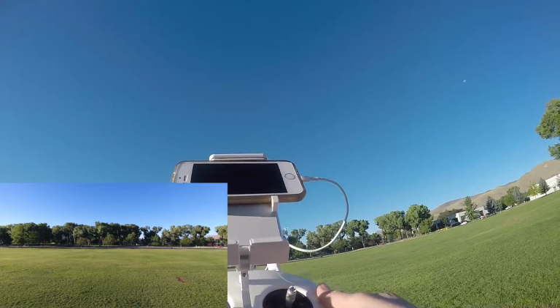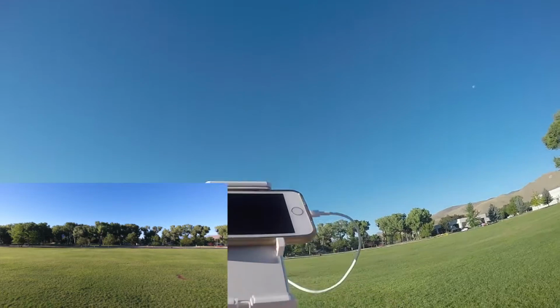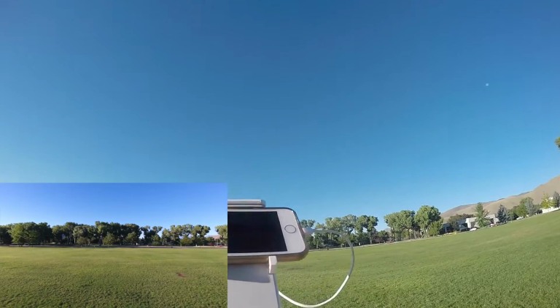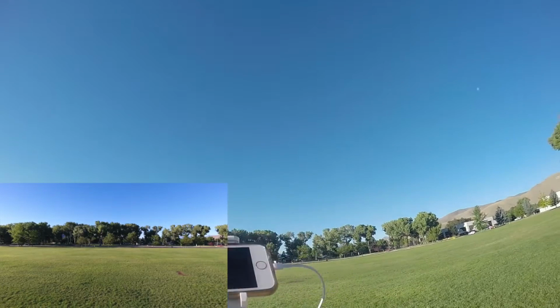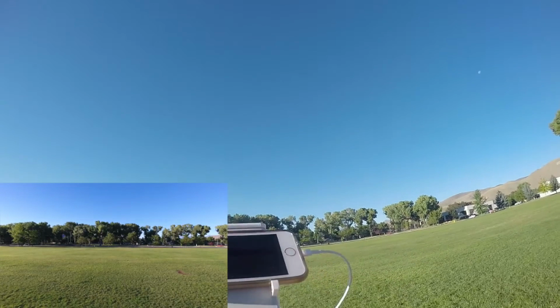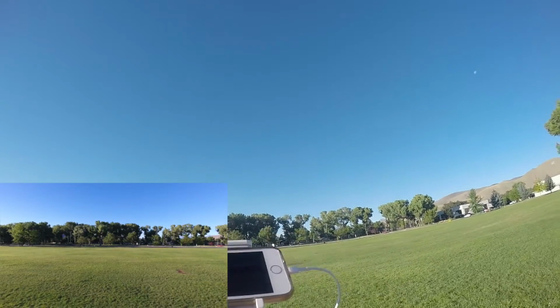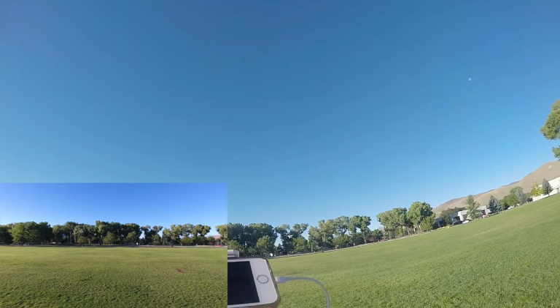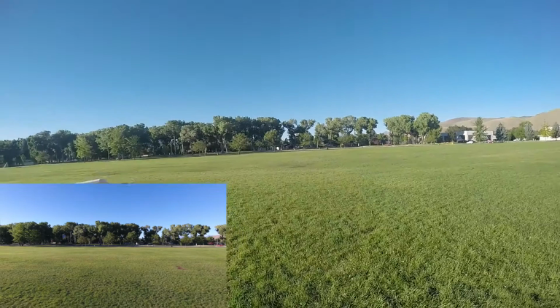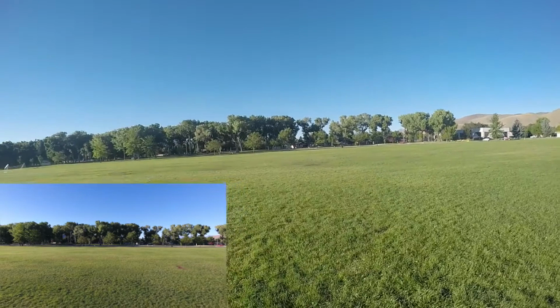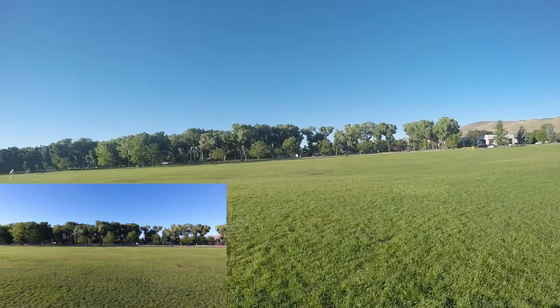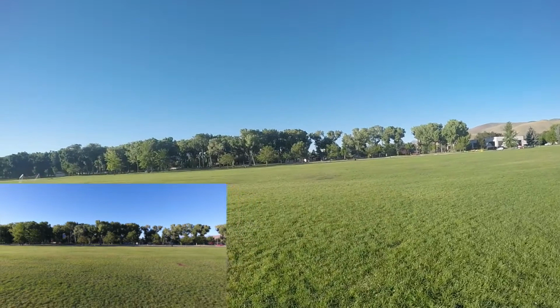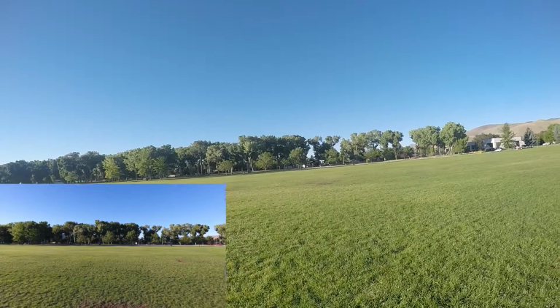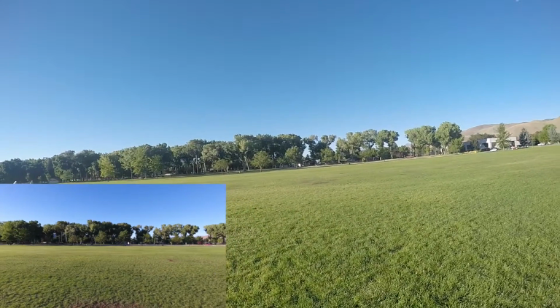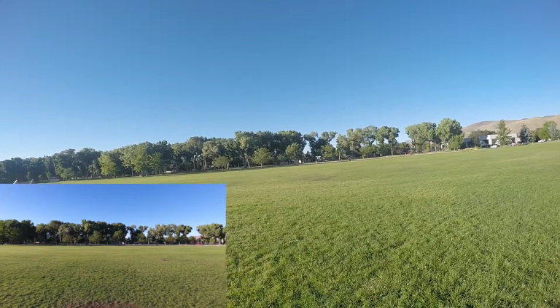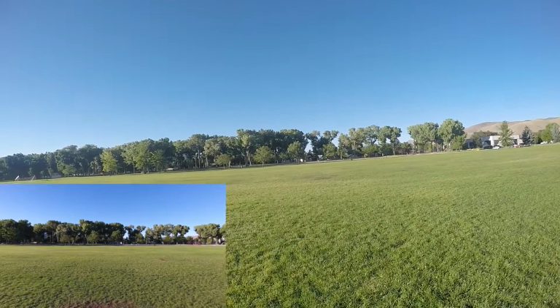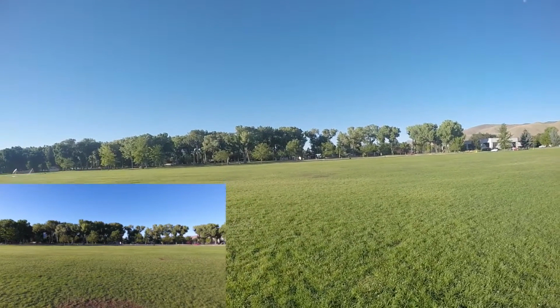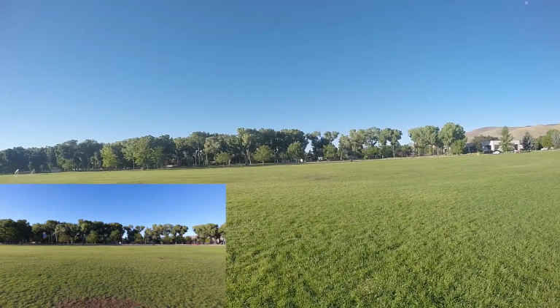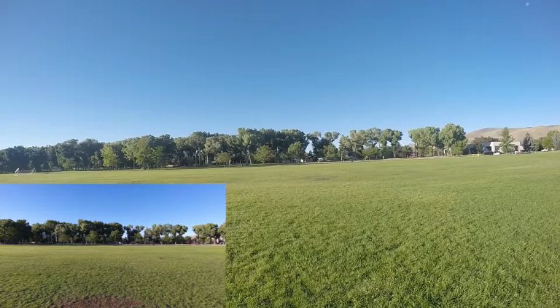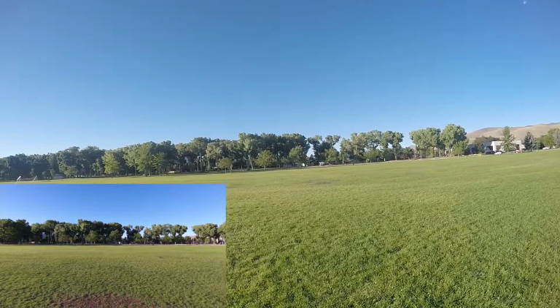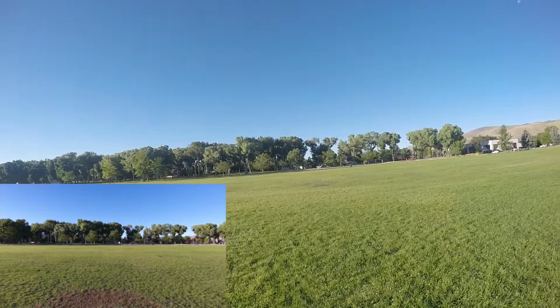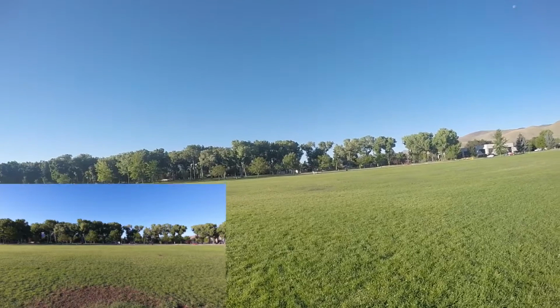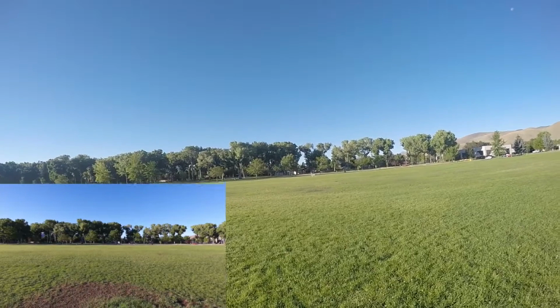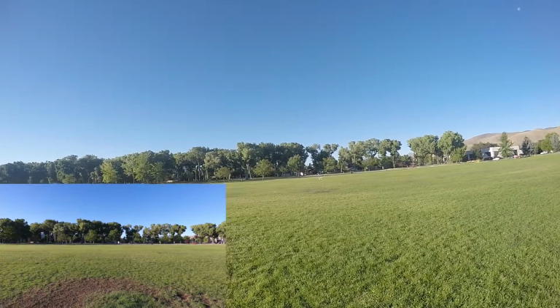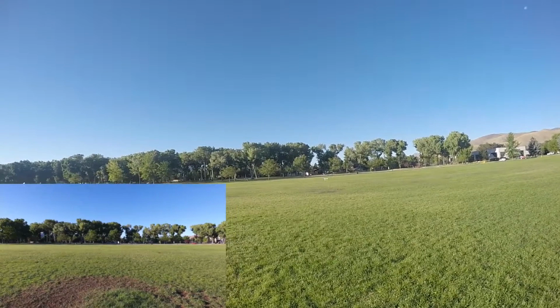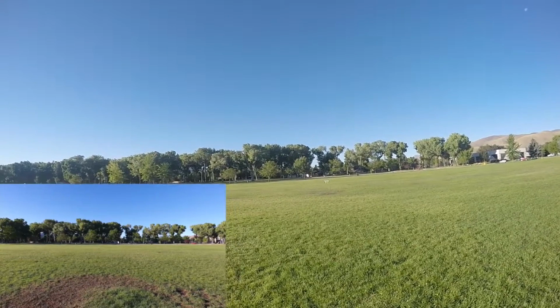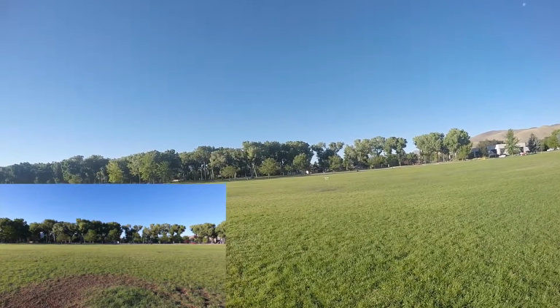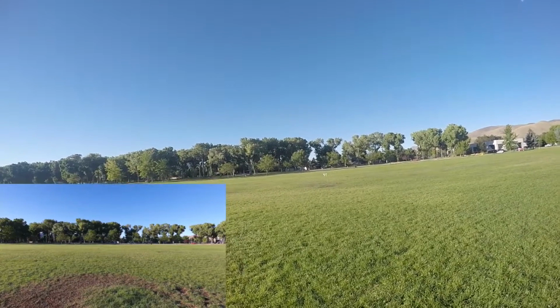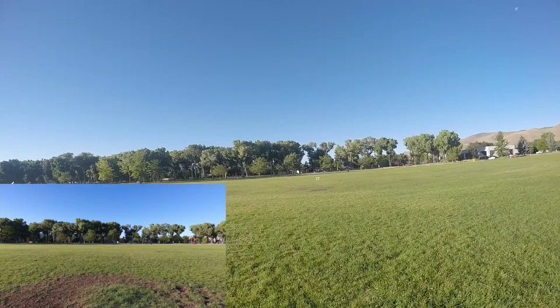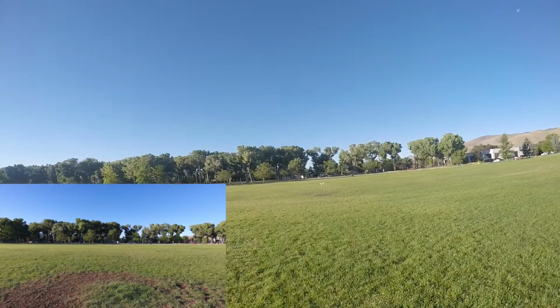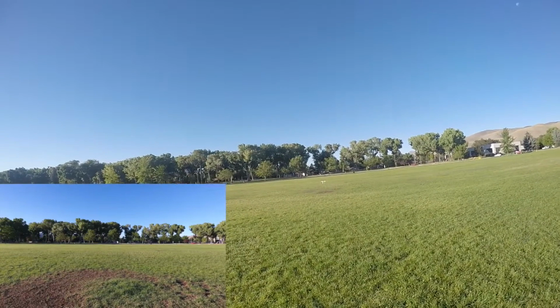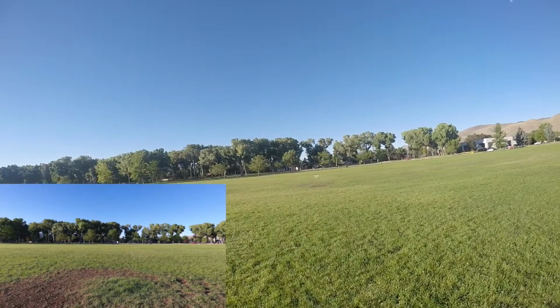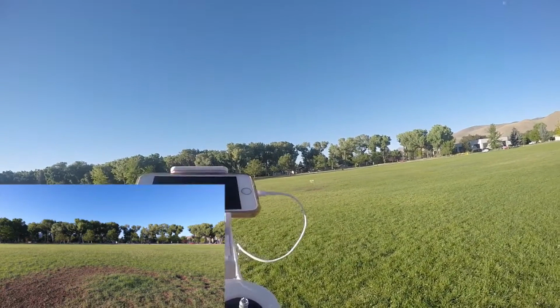So we're out at Mills Park. We're gonna do a little bit of testing on this Phantom 4 that was acting defective two days ago.